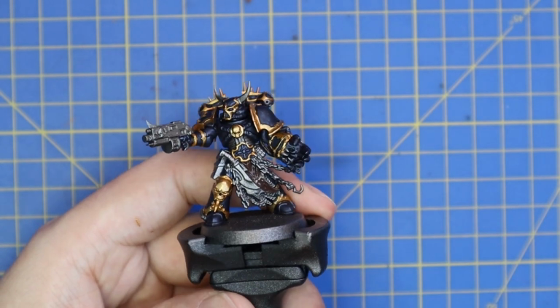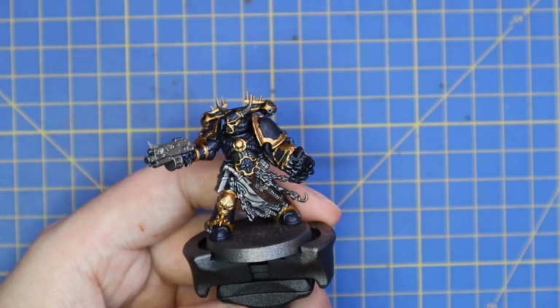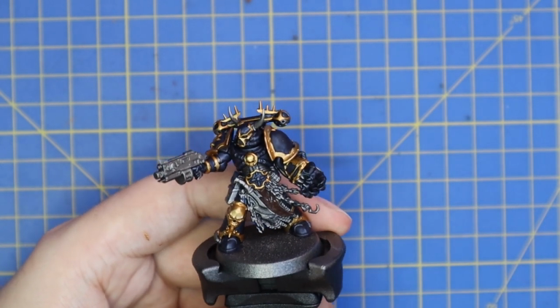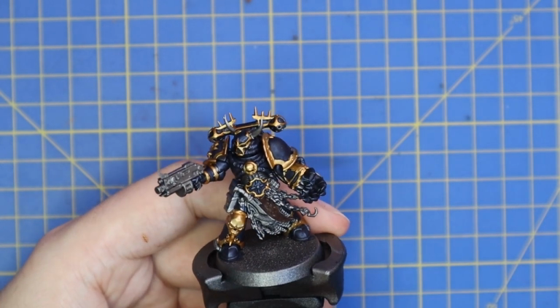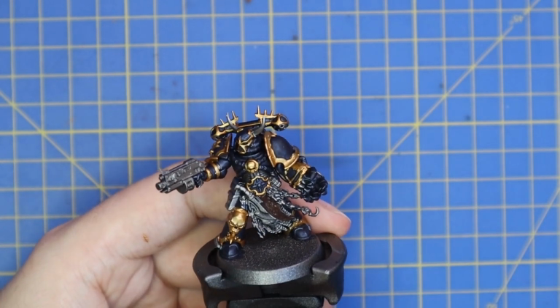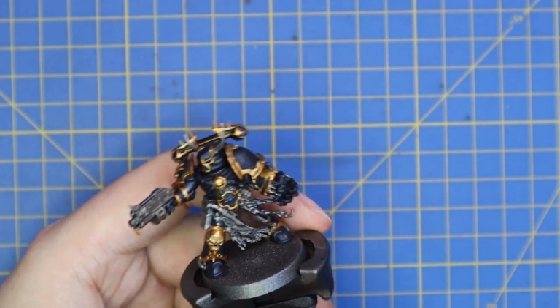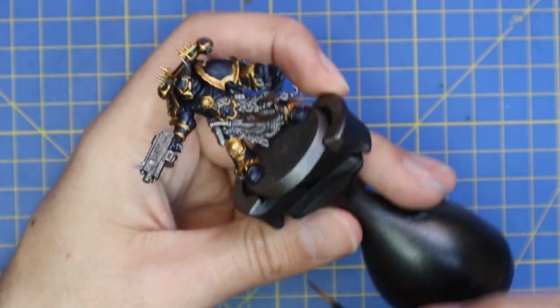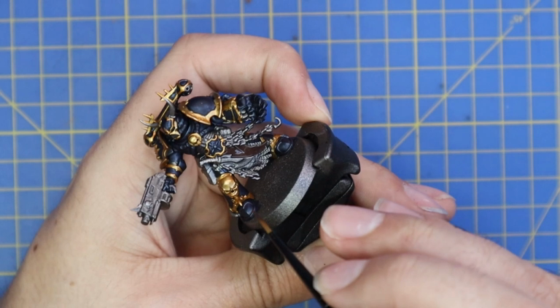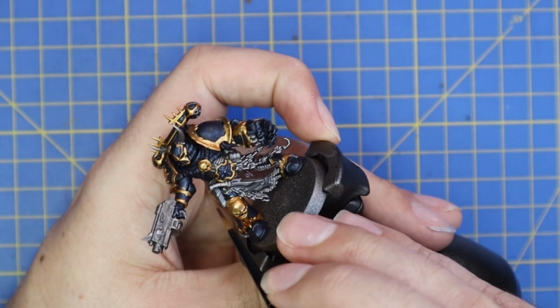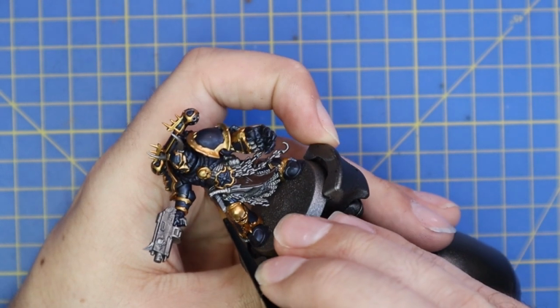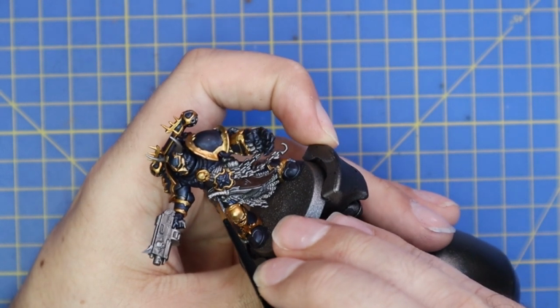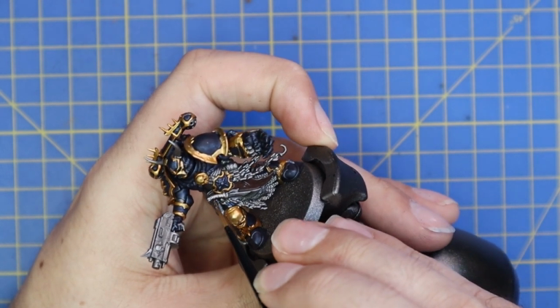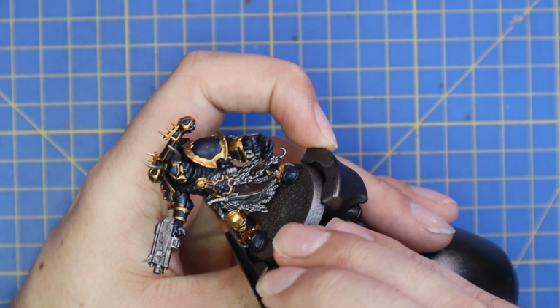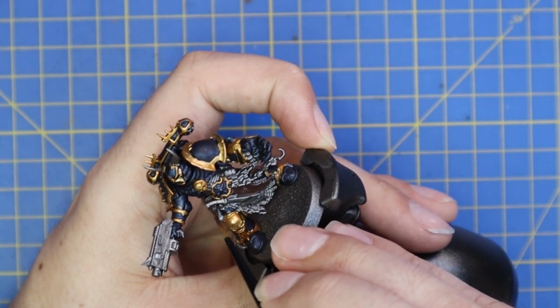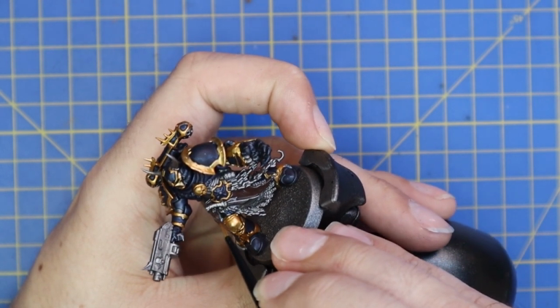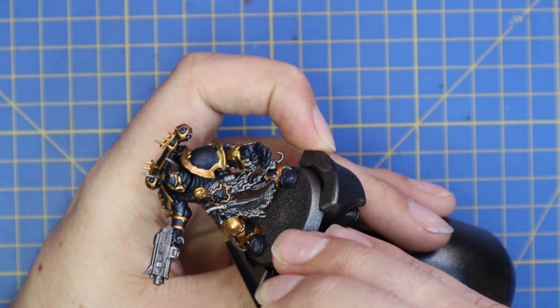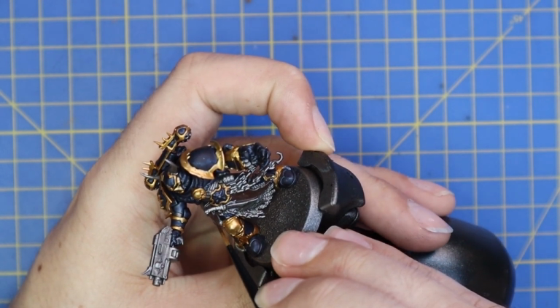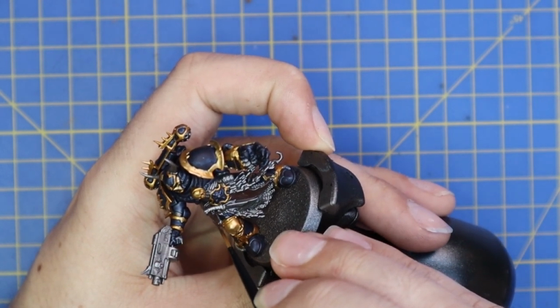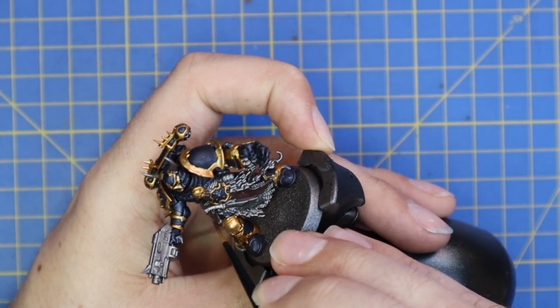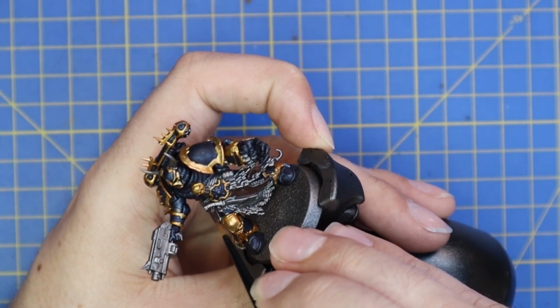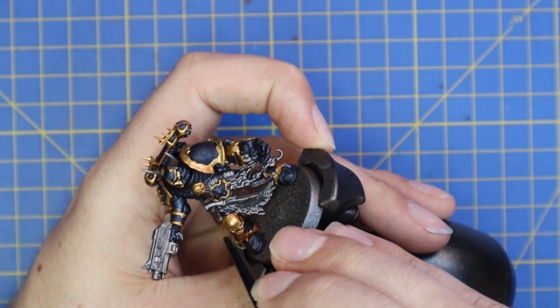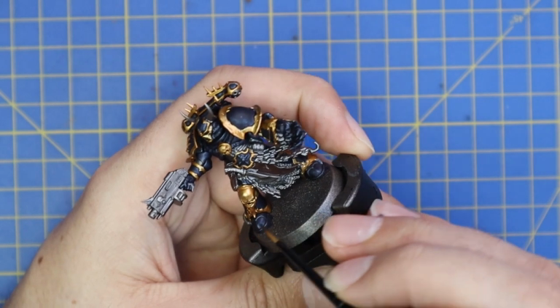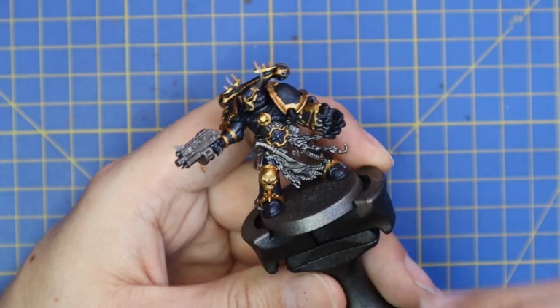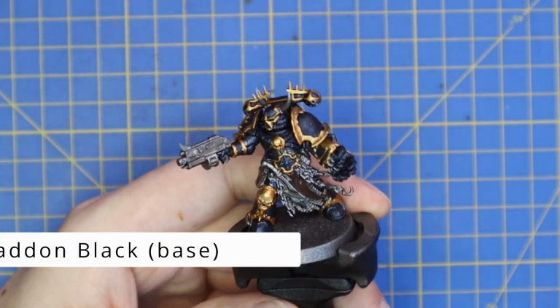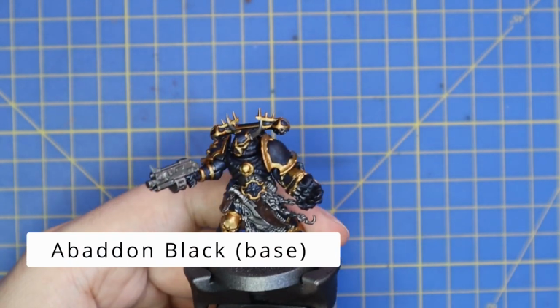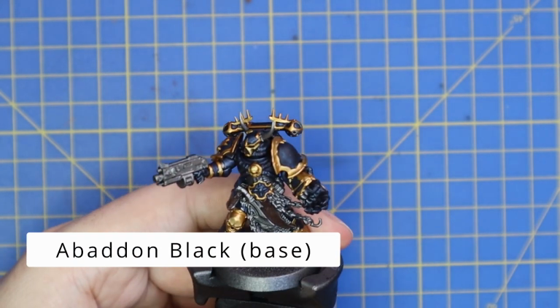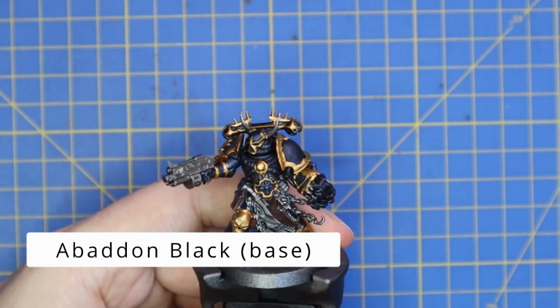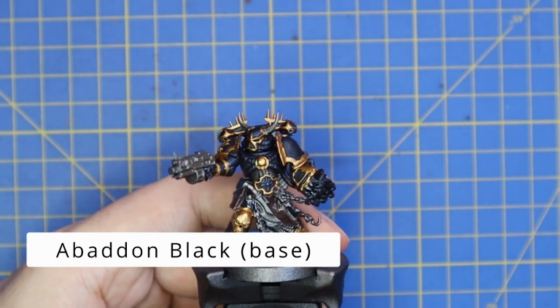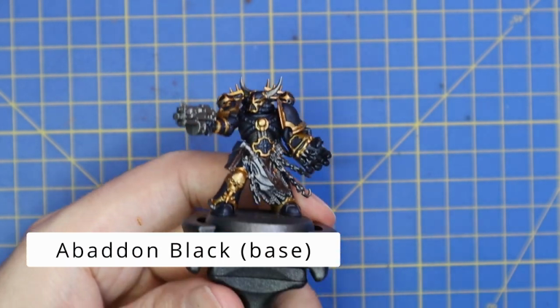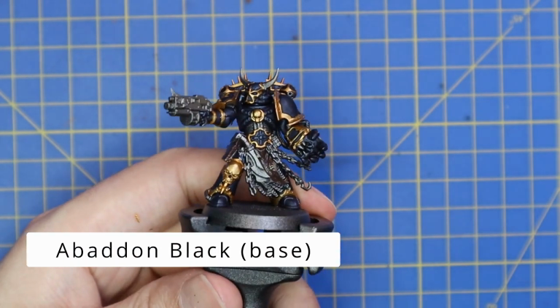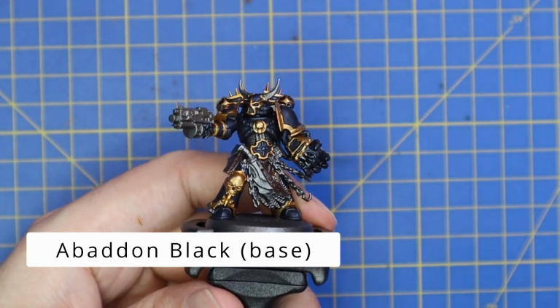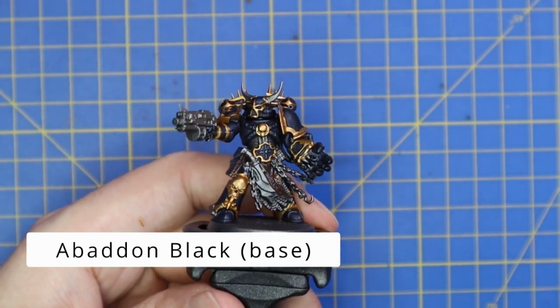I'm quite looking forward to getting the other four members of this squad all painted up and seeing what a full squad of Night Lords Chosen looks like on the tabletop — I feel they're going to look pretty cool.